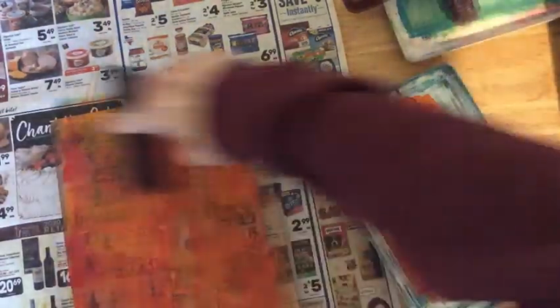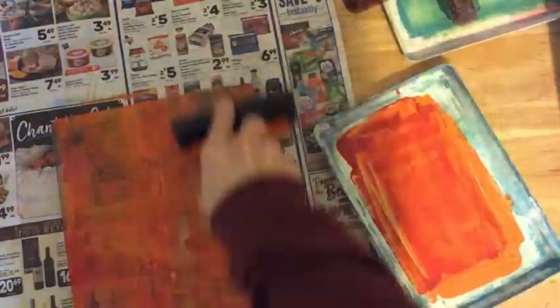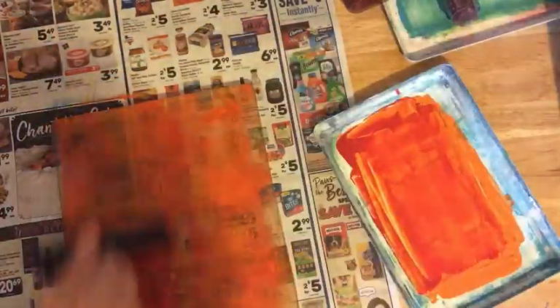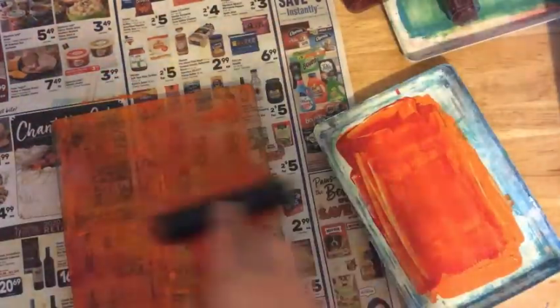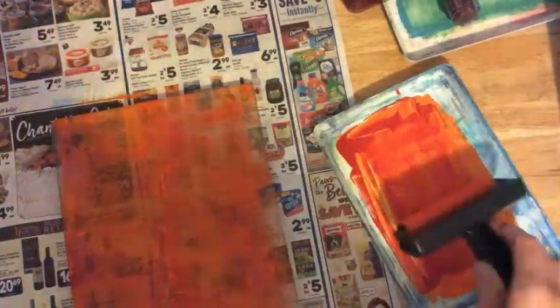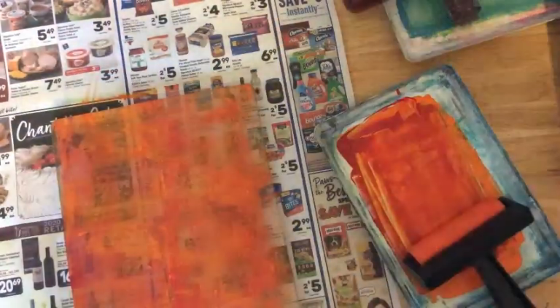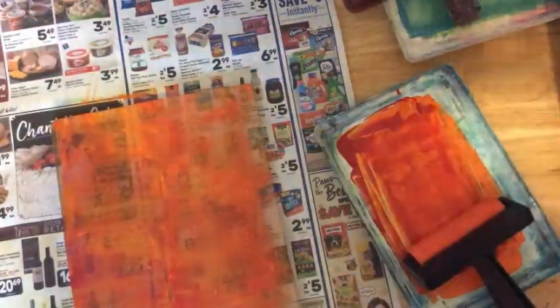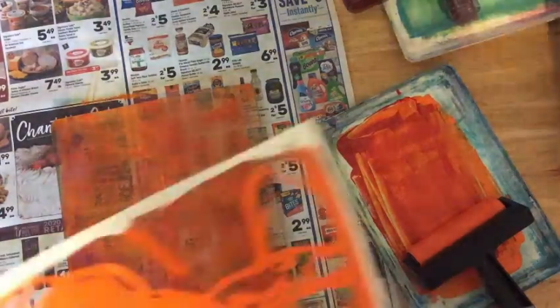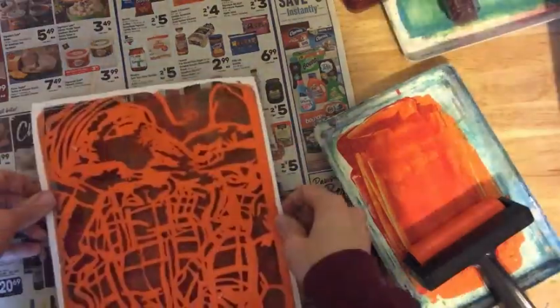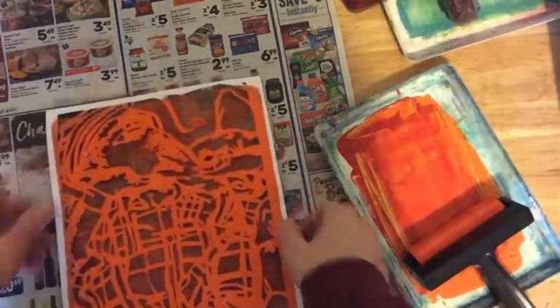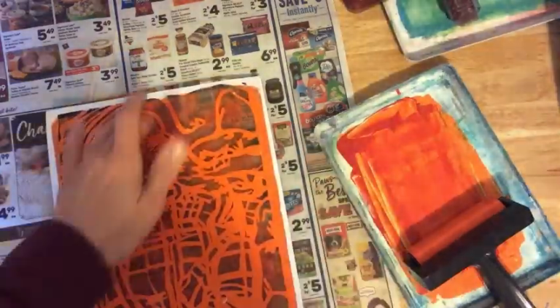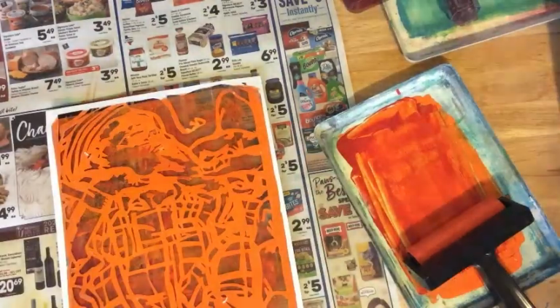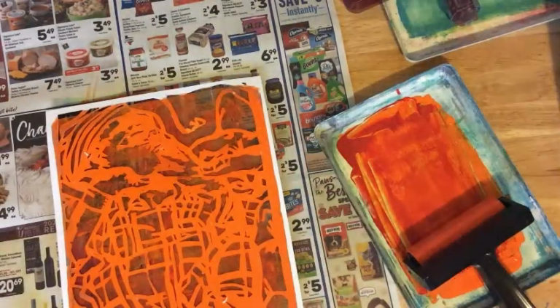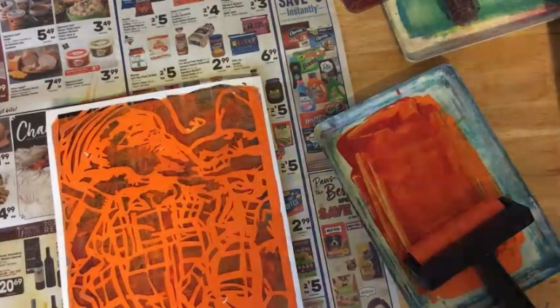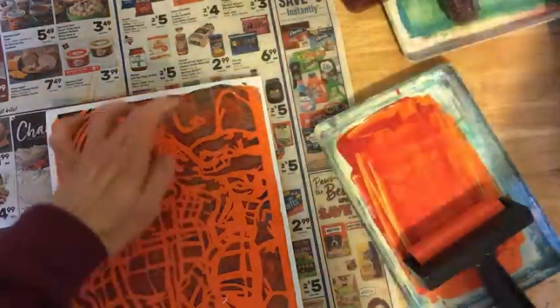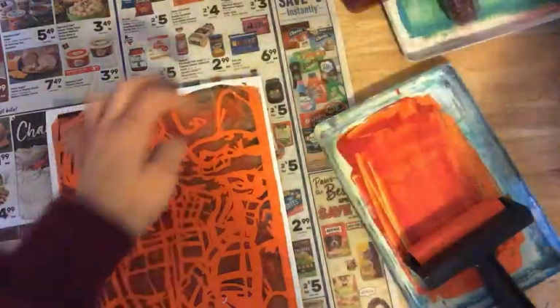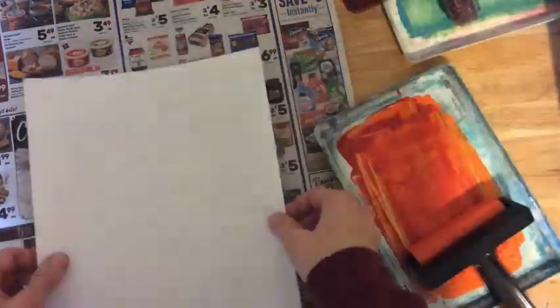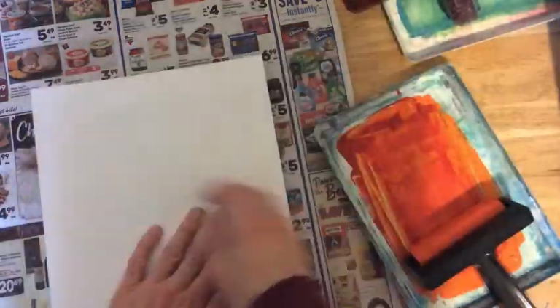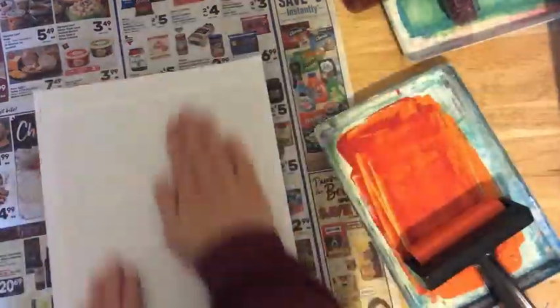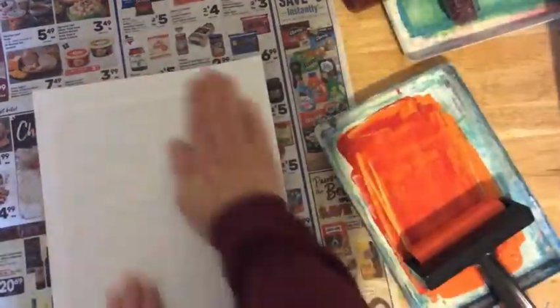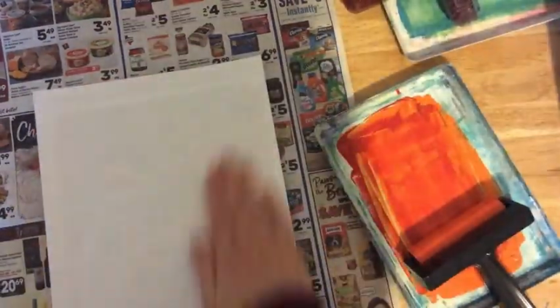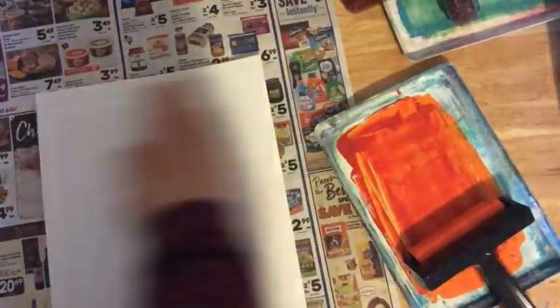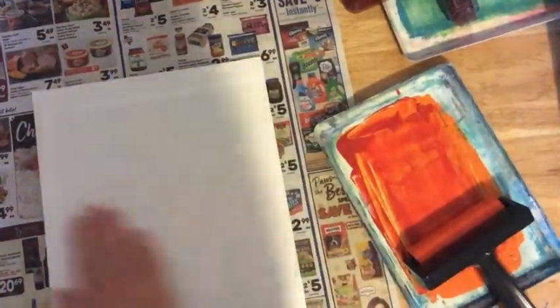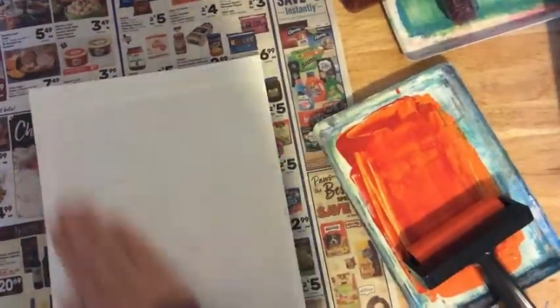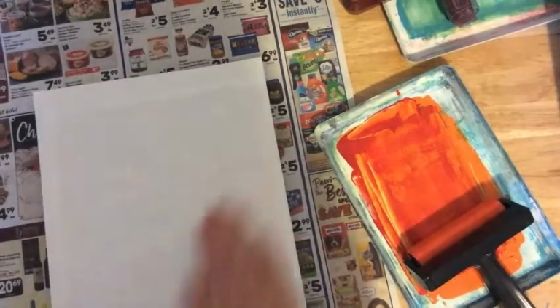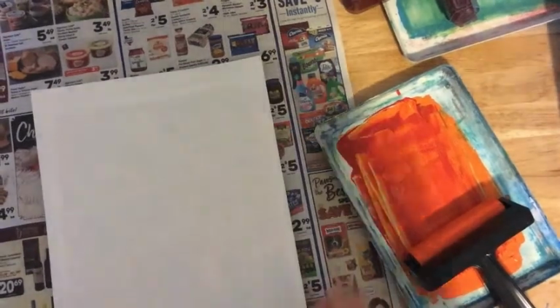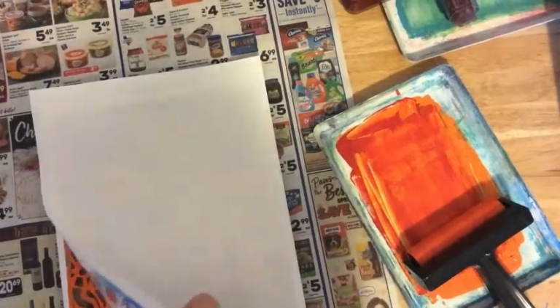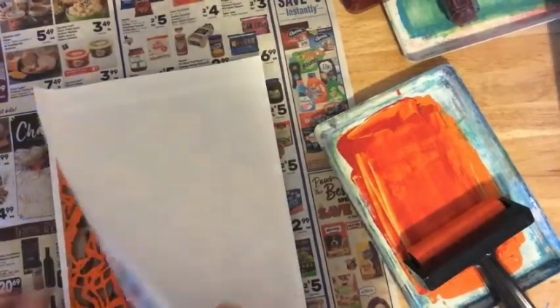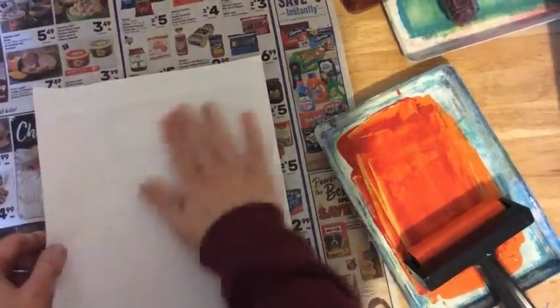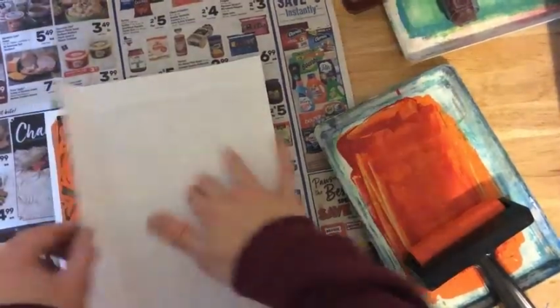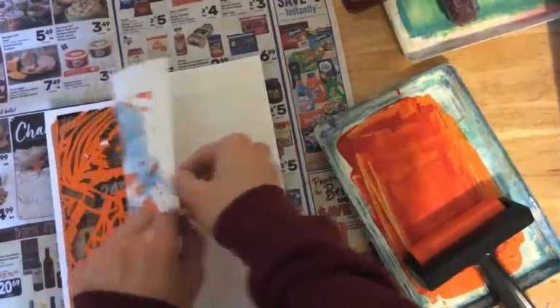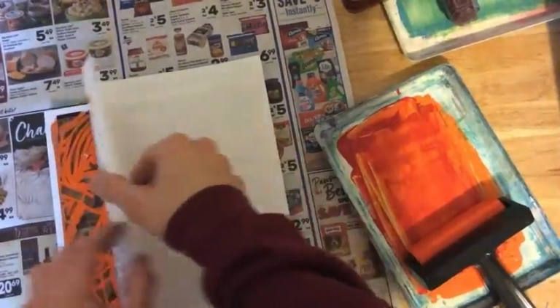I even tried flipping the stencil so I could see the print facing both directions, and I used various amounts of ink to see whether I liked it with thicker paint or thinner paint.